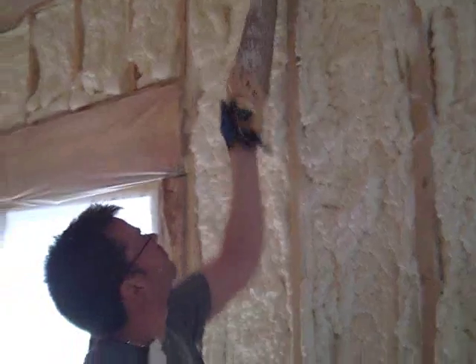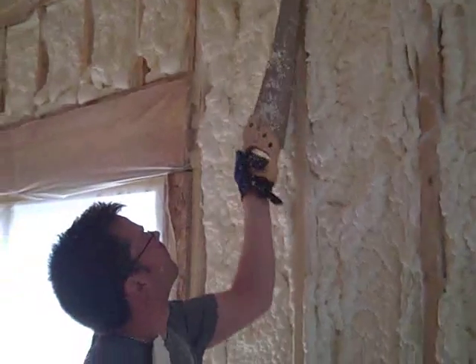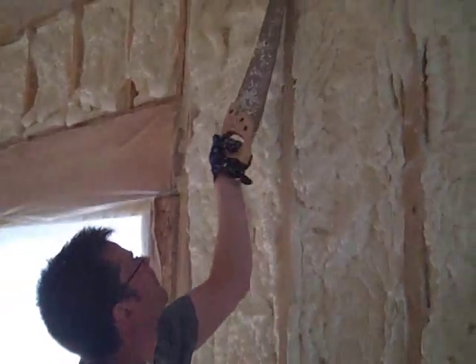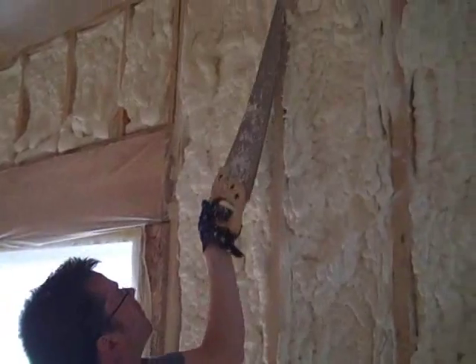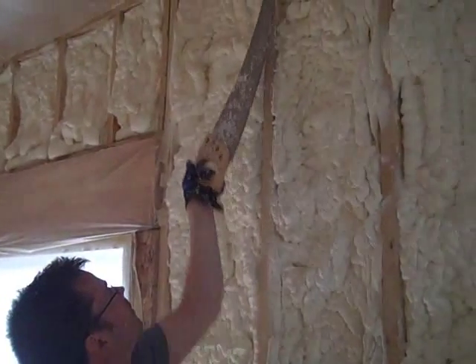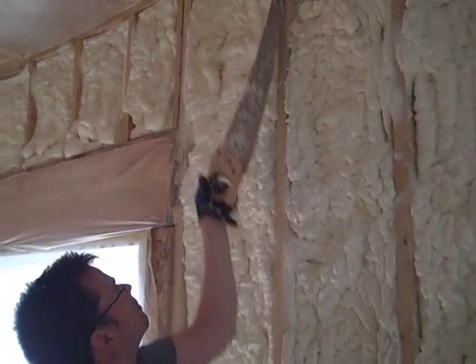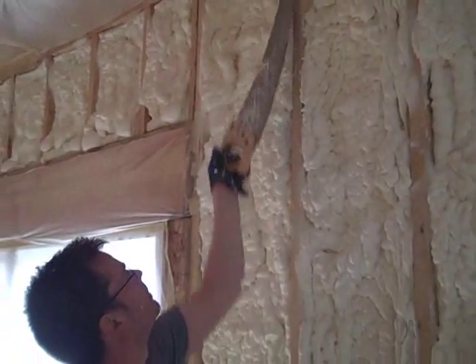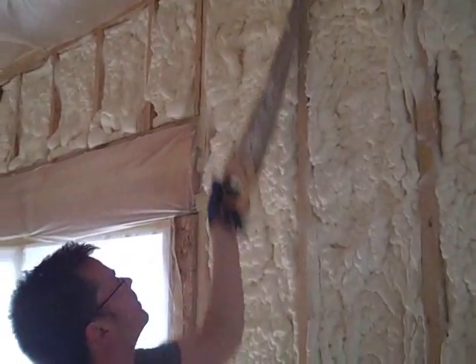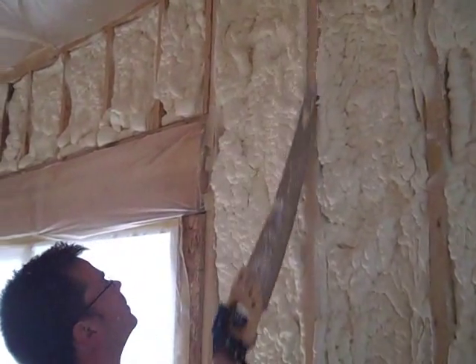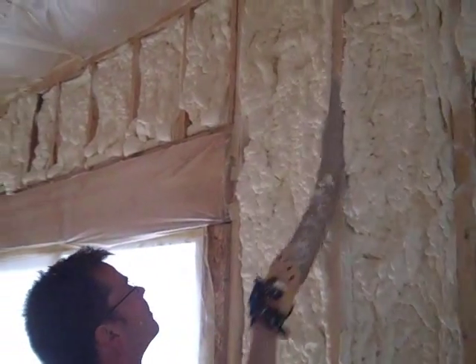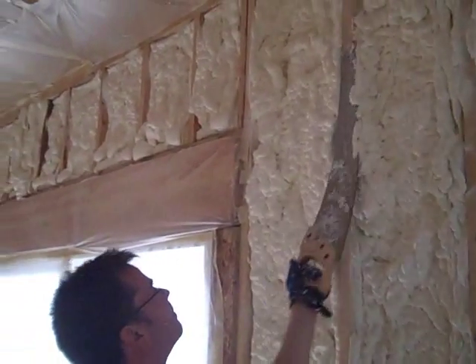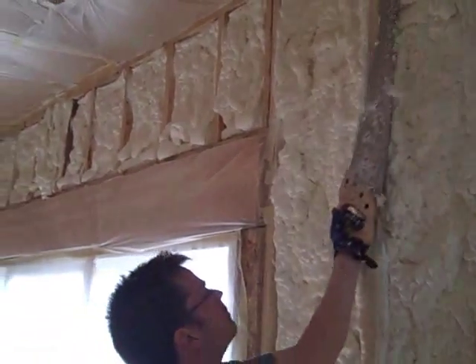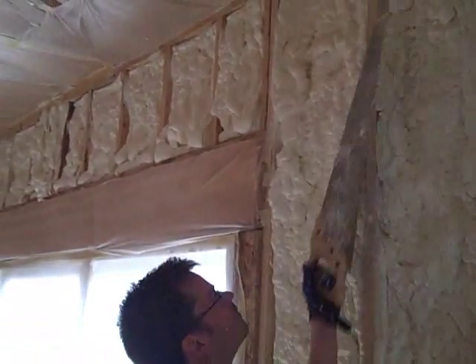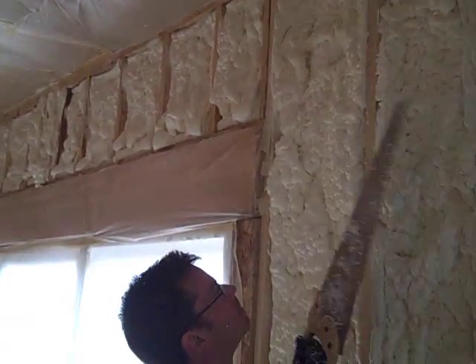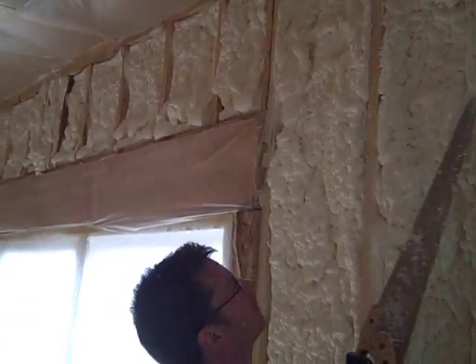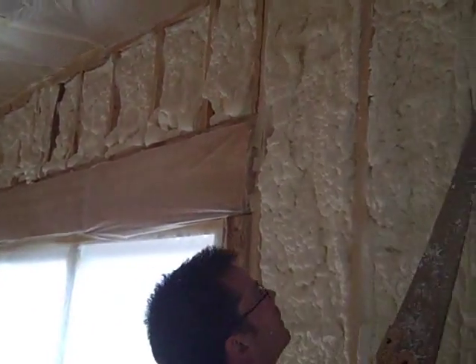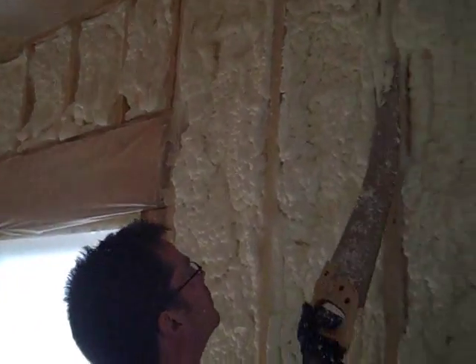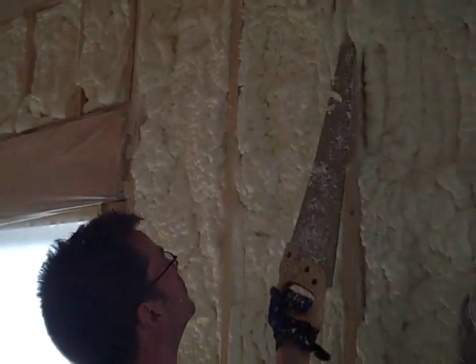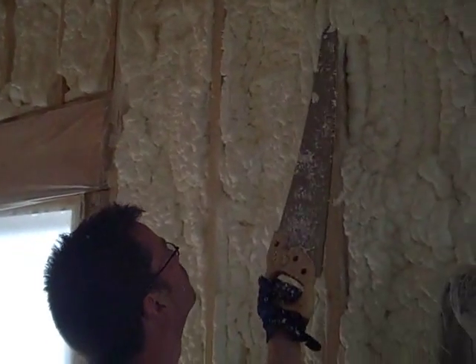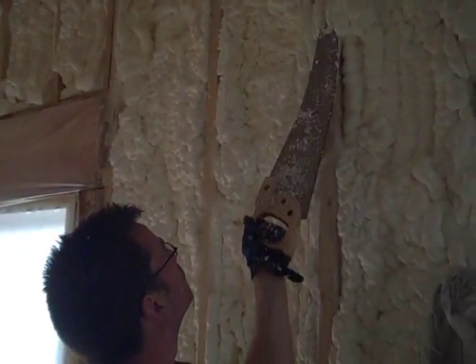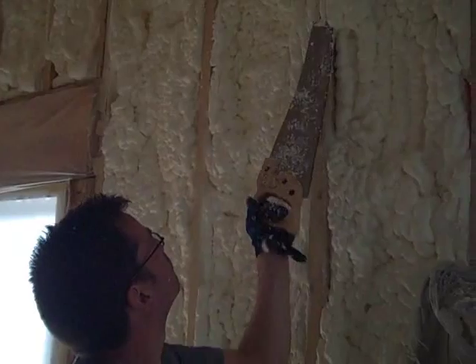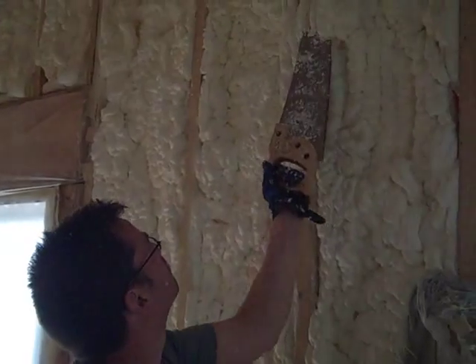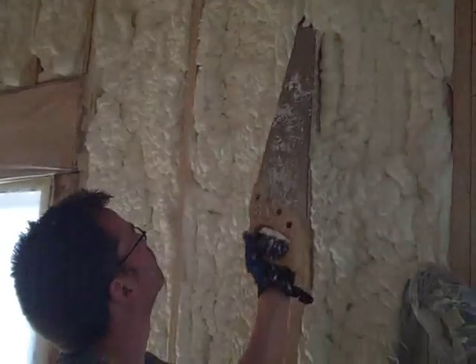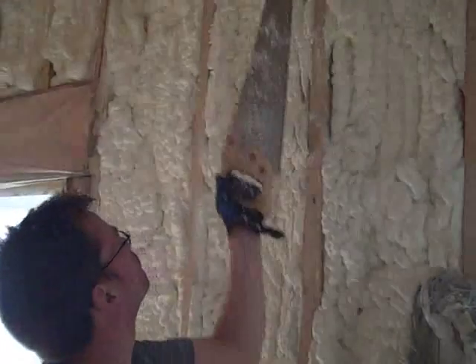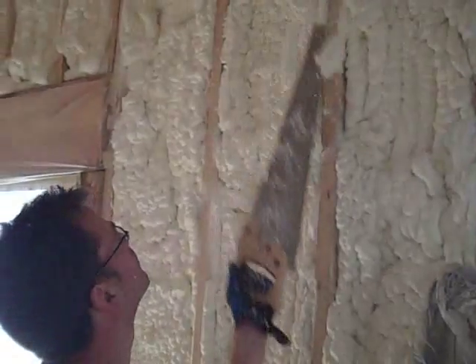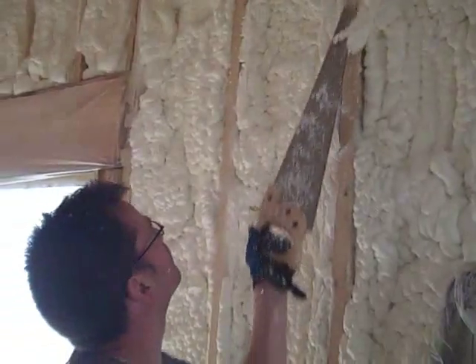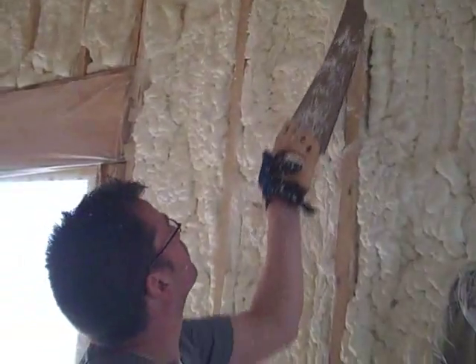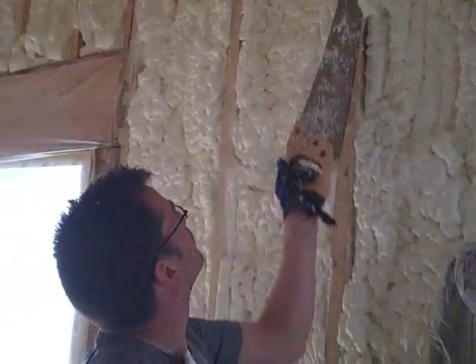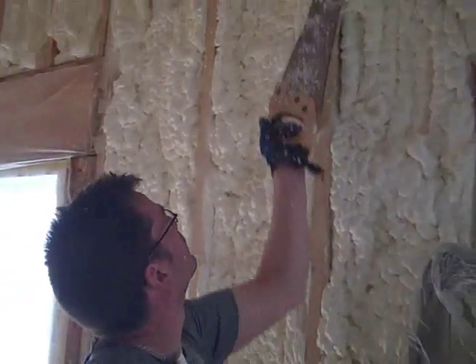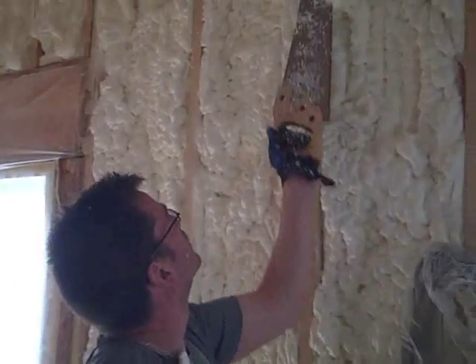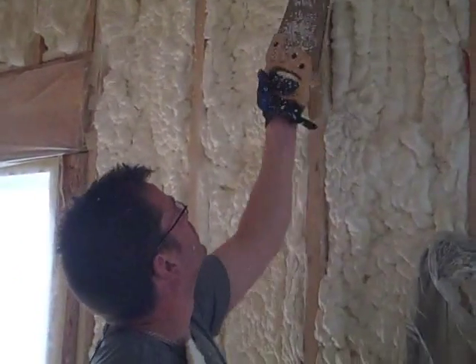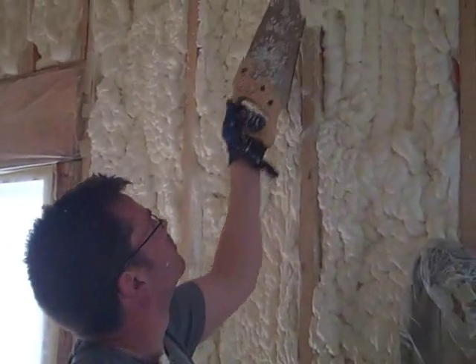Now comes the fun part — Chris gets to use a saw and cut off the stuff that sticks out between studs so the drywall can fit.